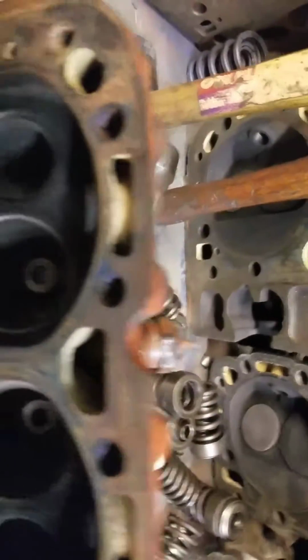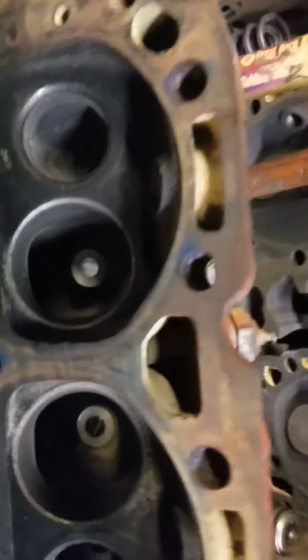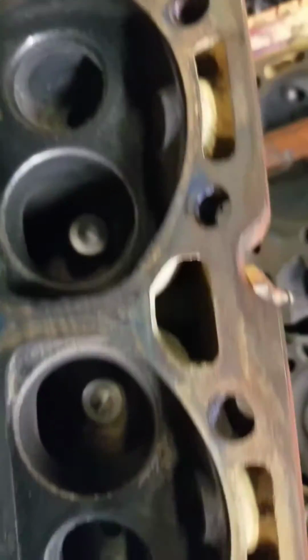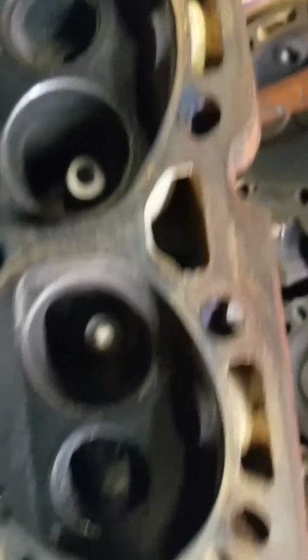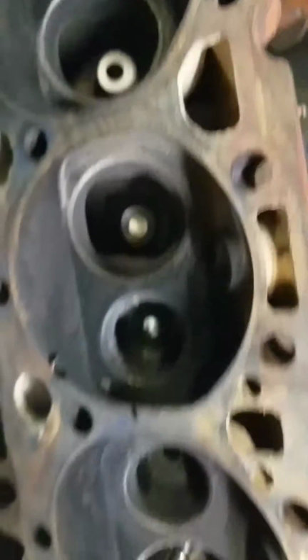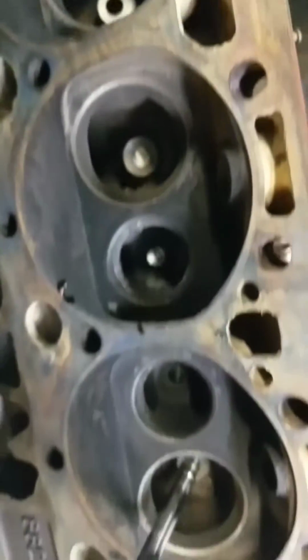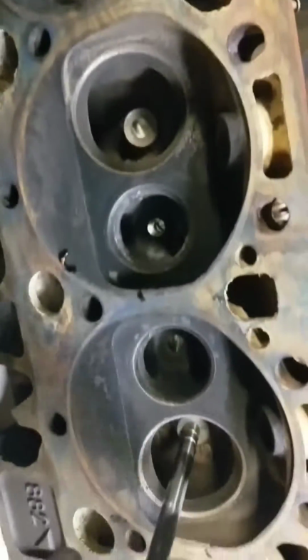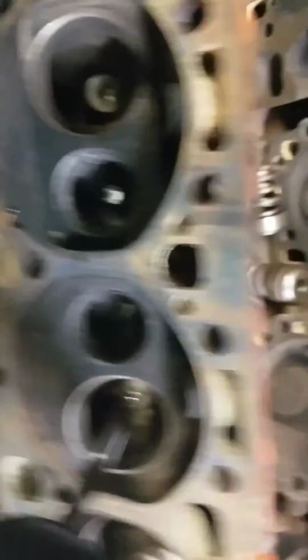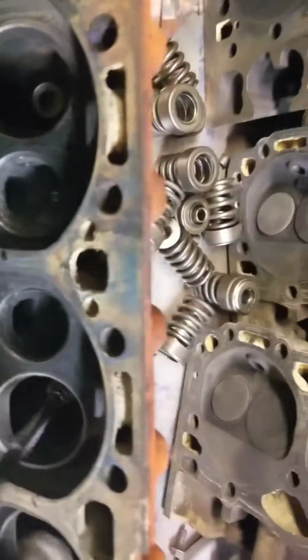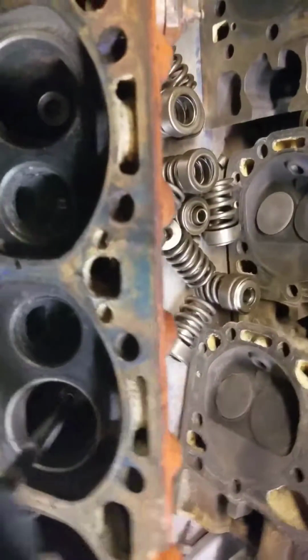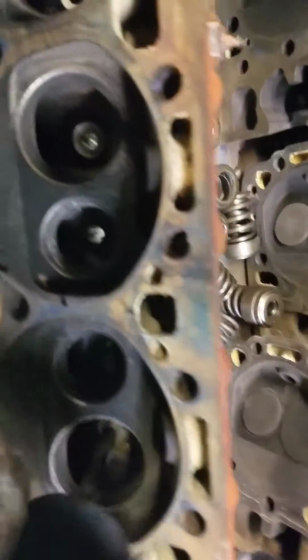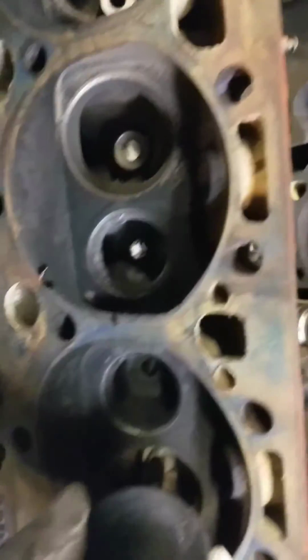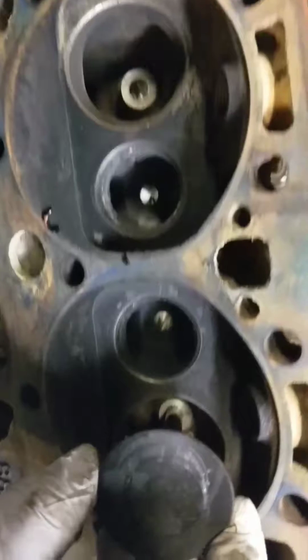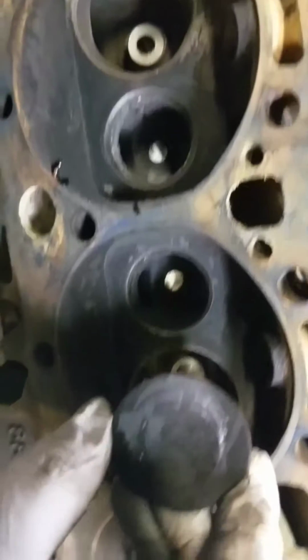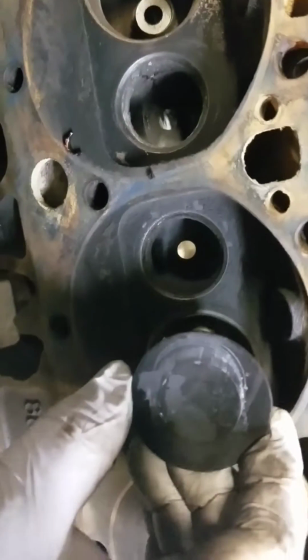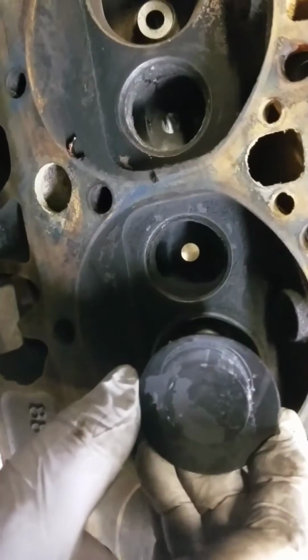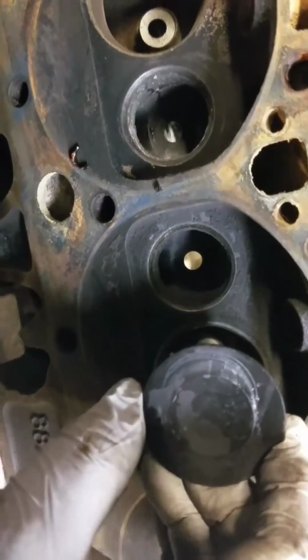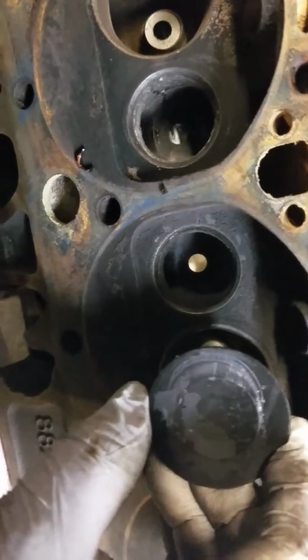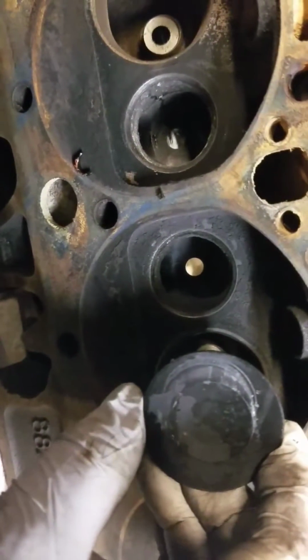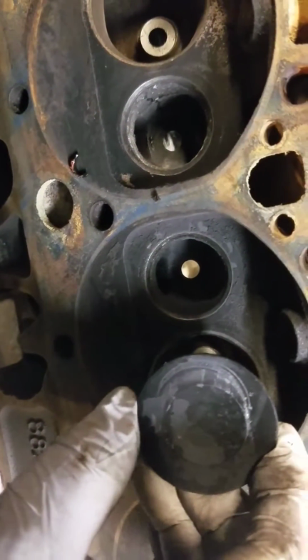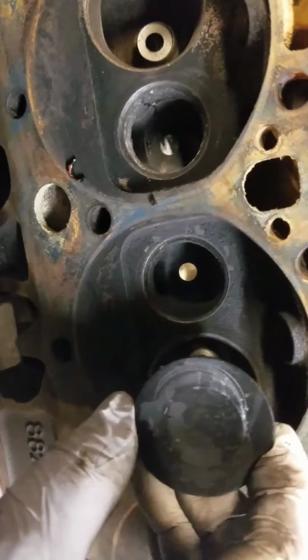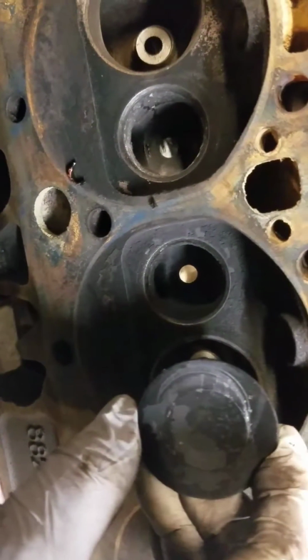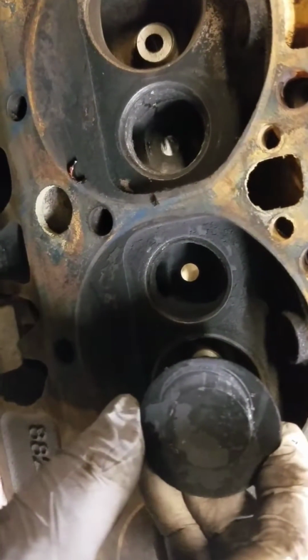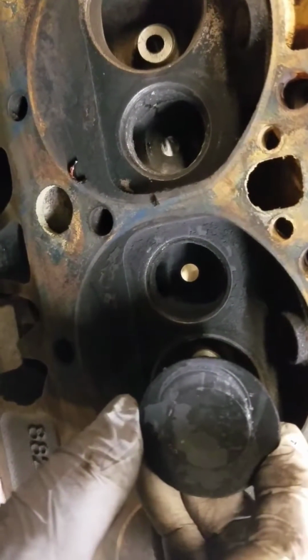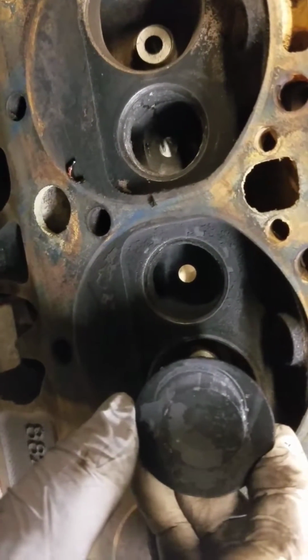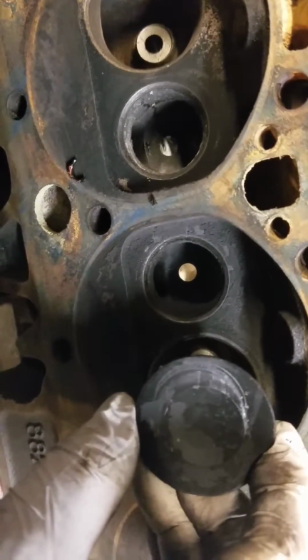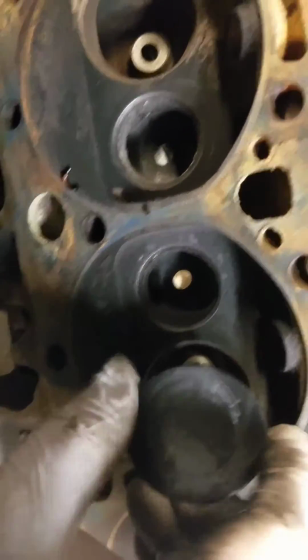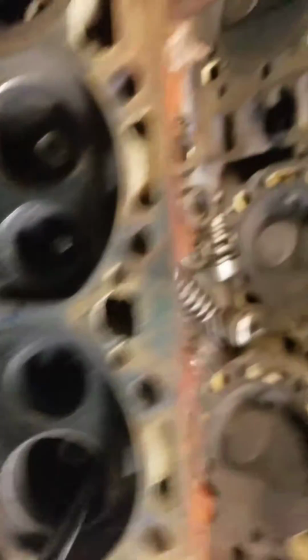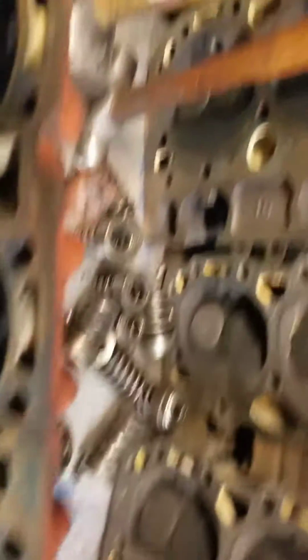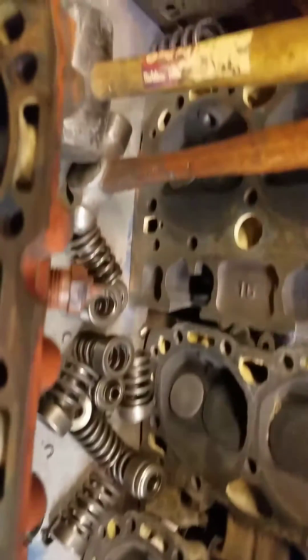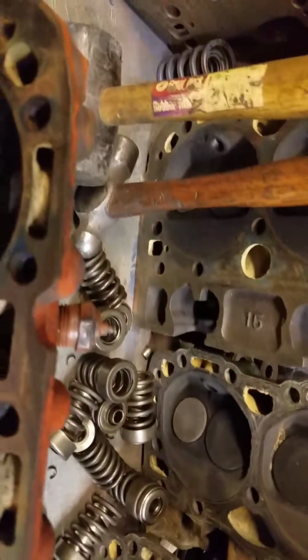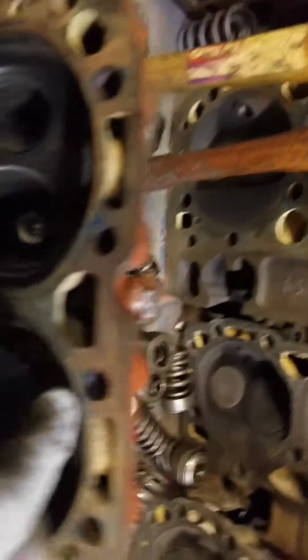I think this was the bad intake guide. I don't know if you can see that moving — I'm kind of moving with it.